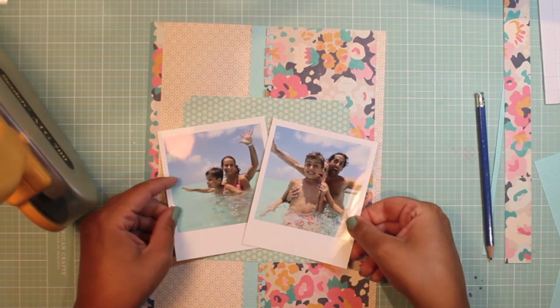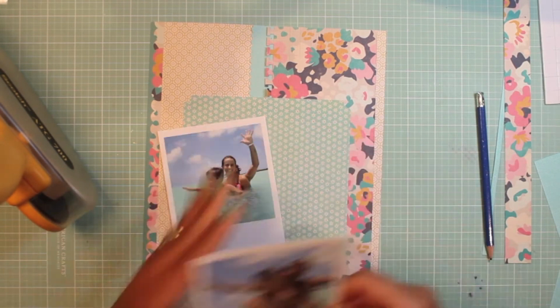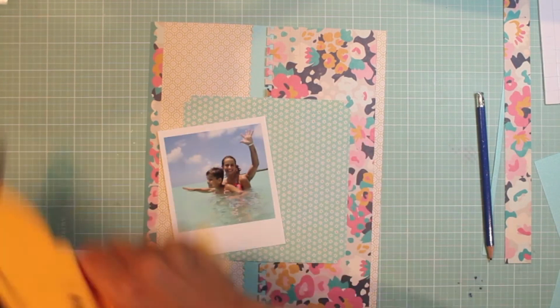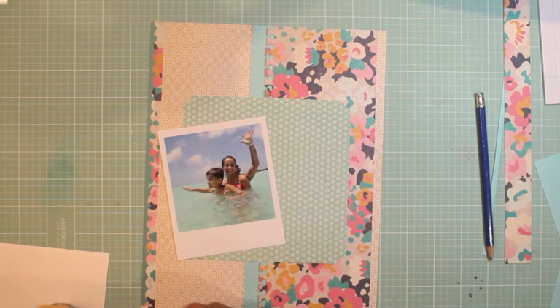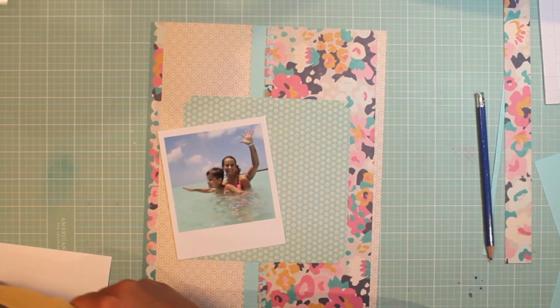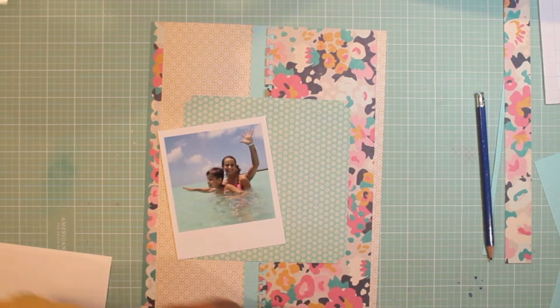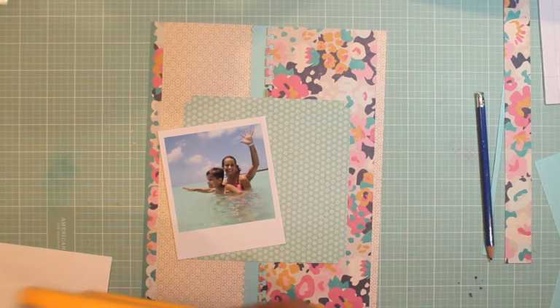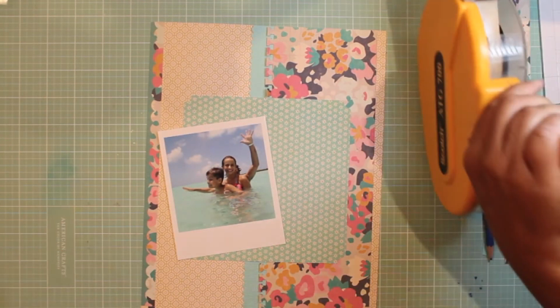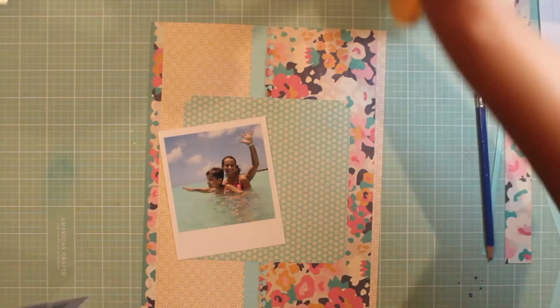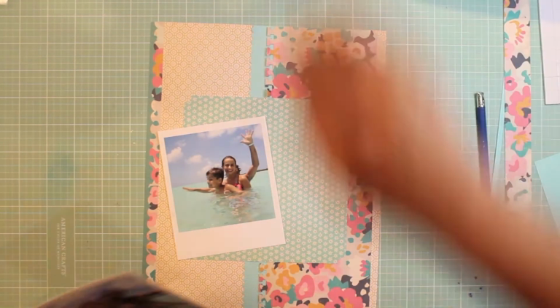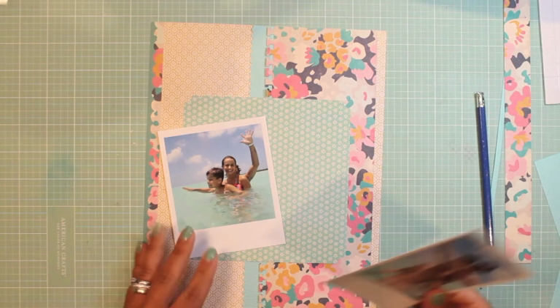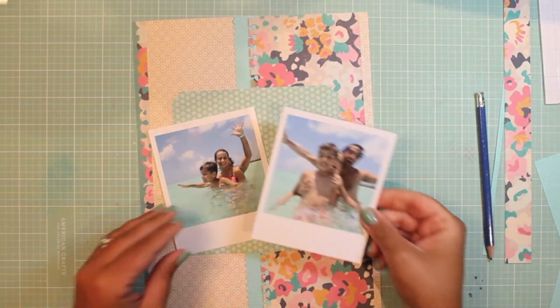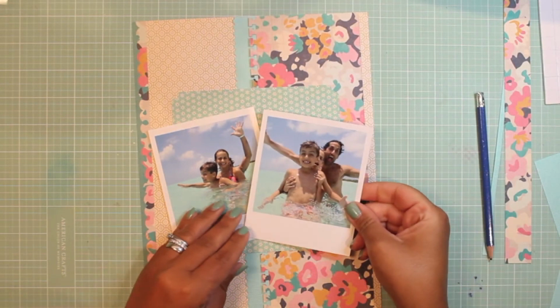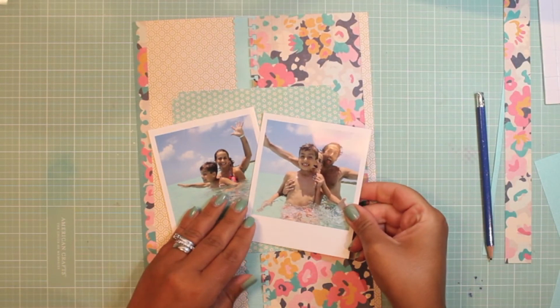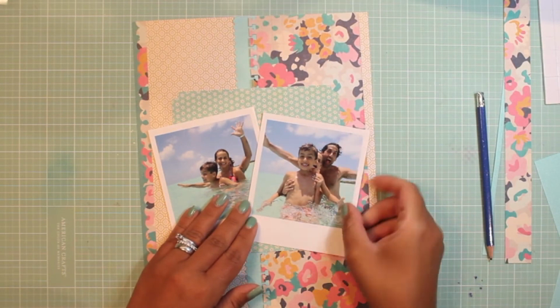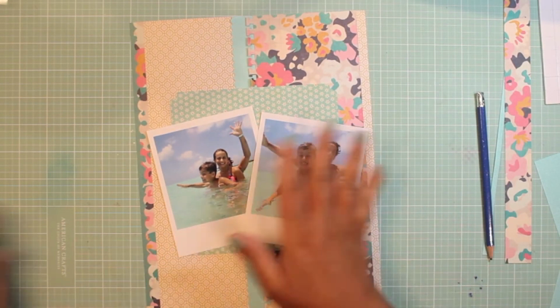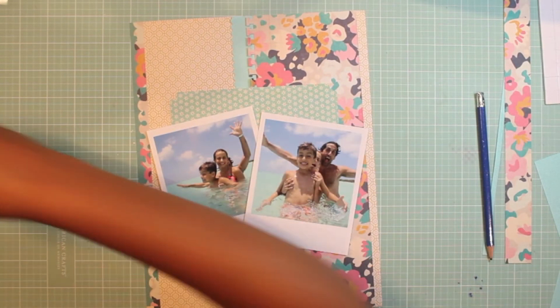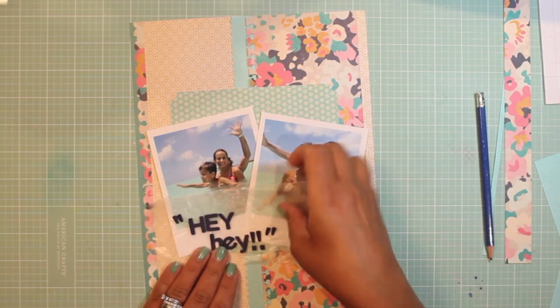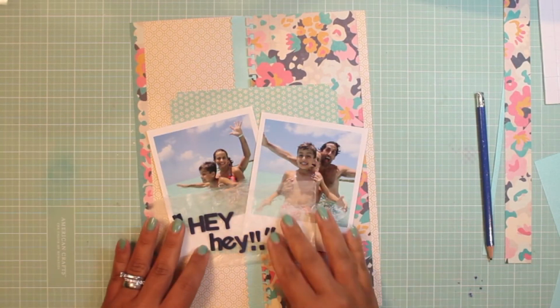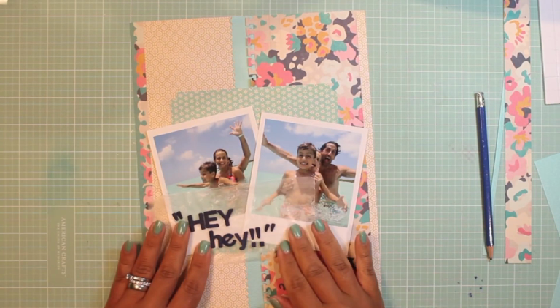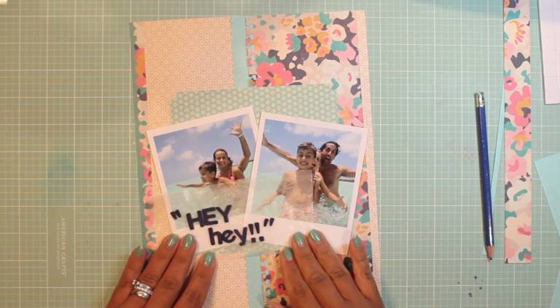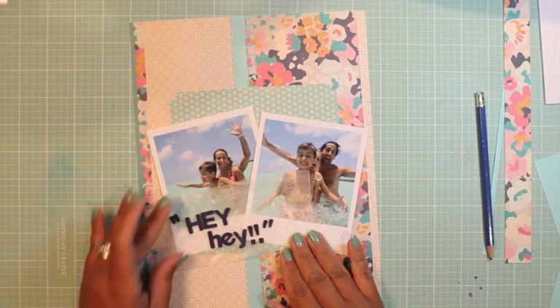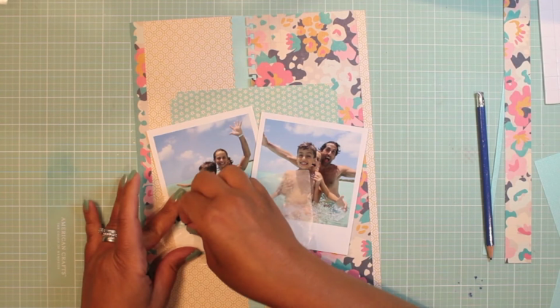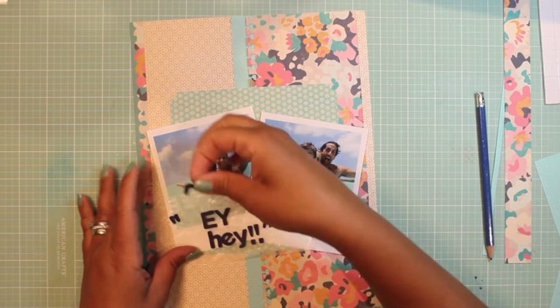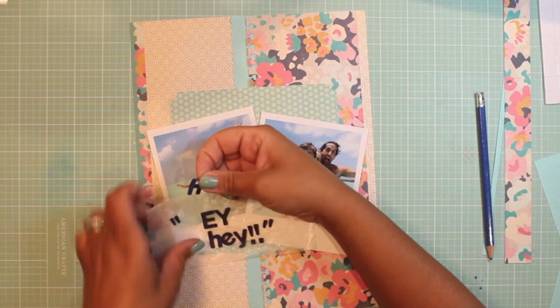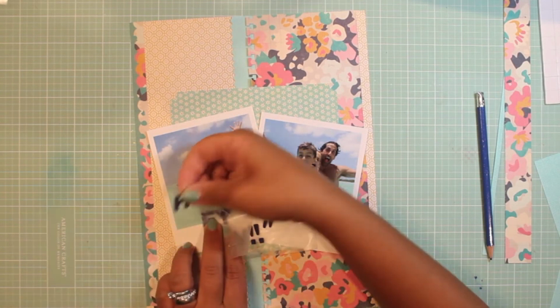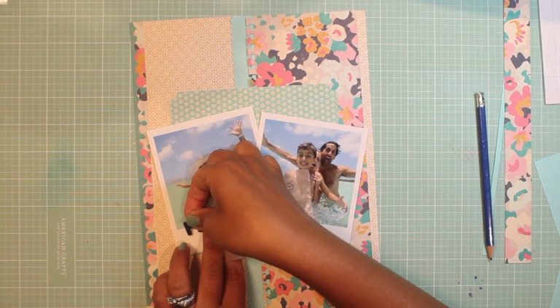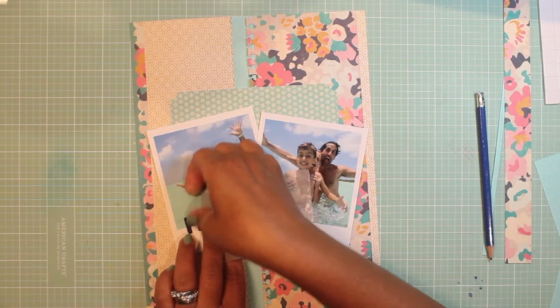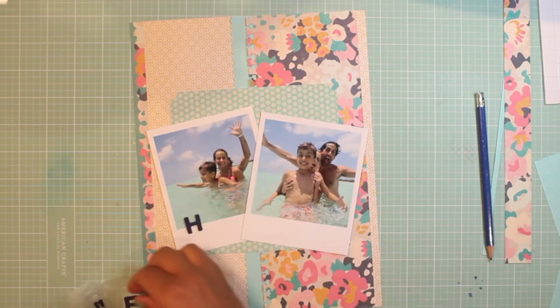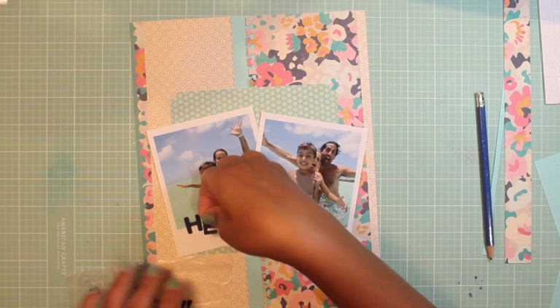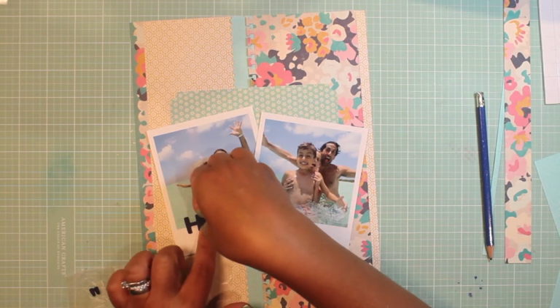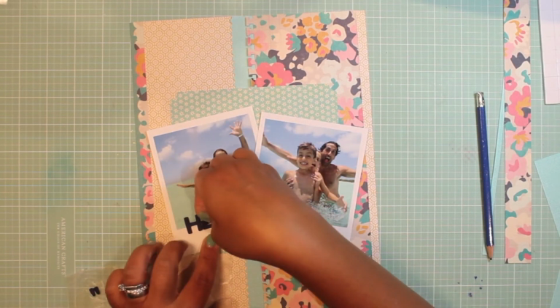I'm going to put these on an angle just because I like that laid-down look where they're layering each other, as if I had fanned them out. I love the effect of layering my title on top of my photos.